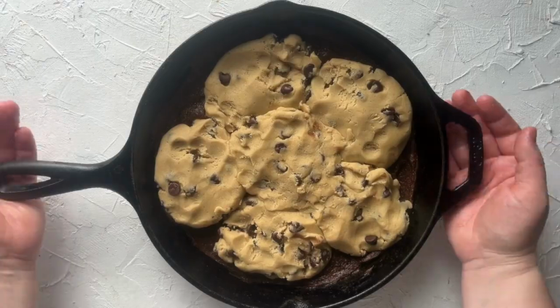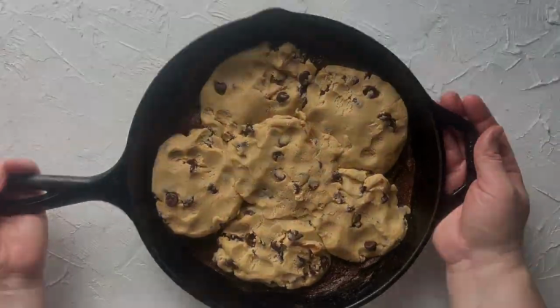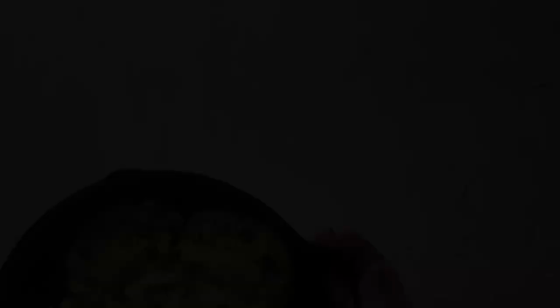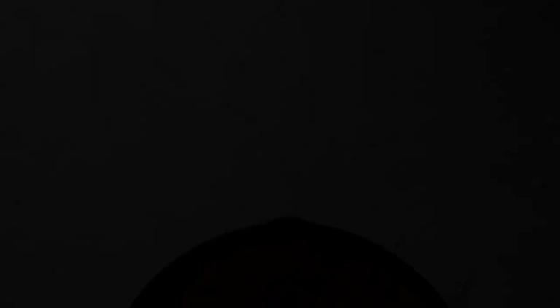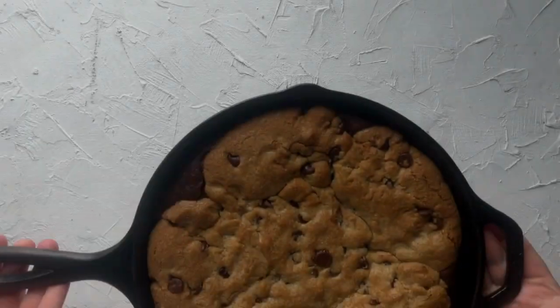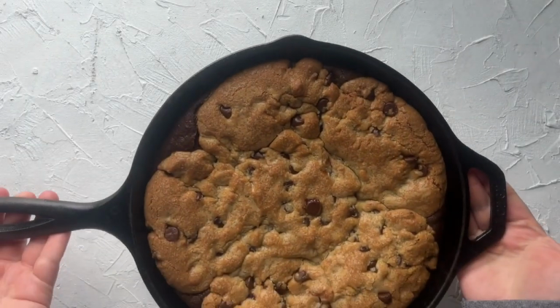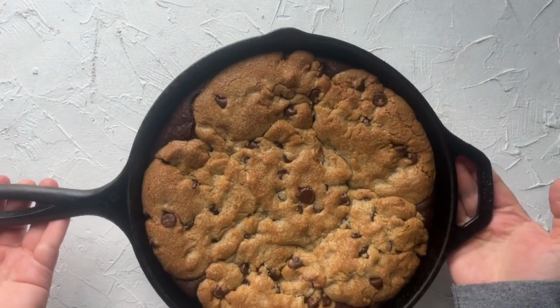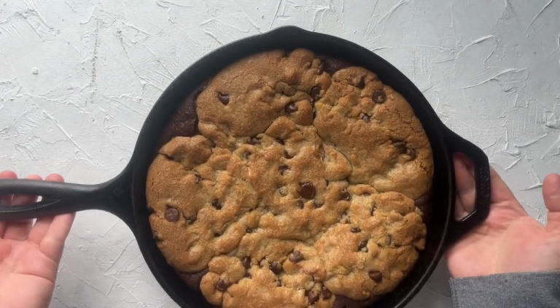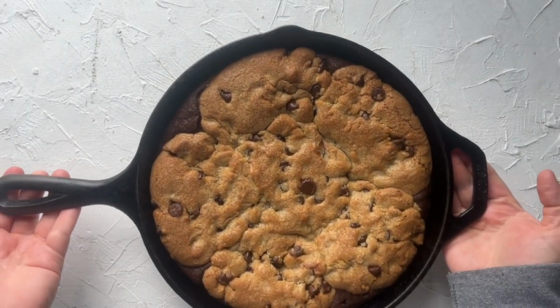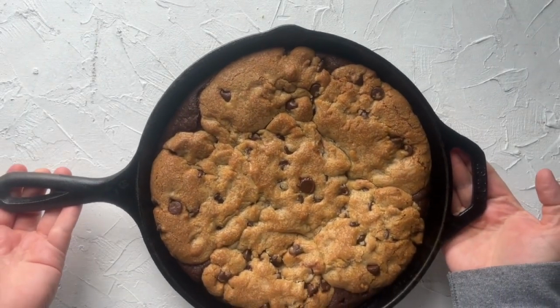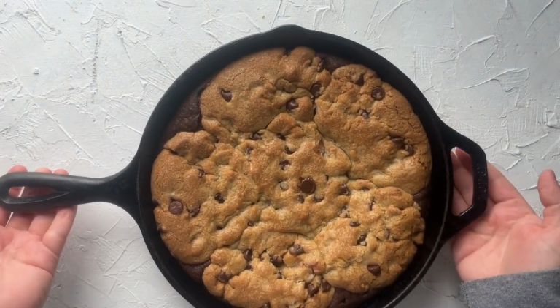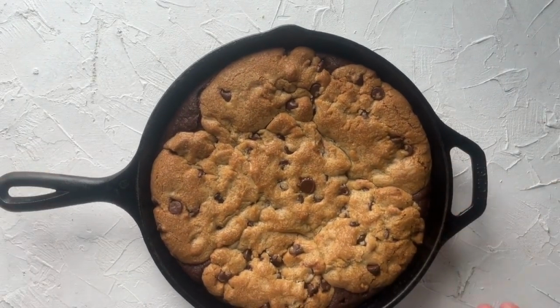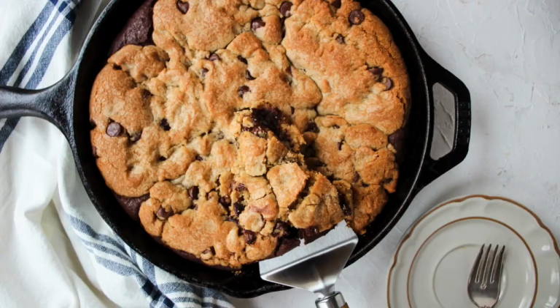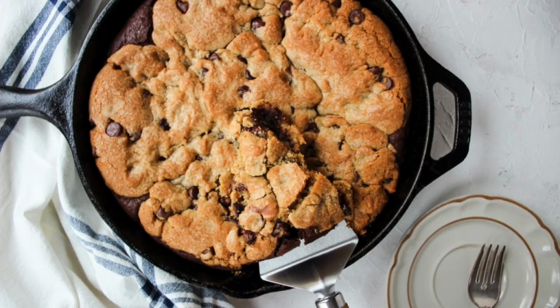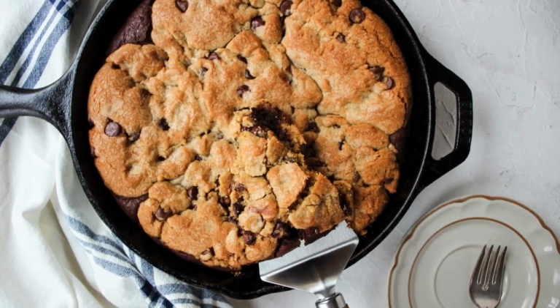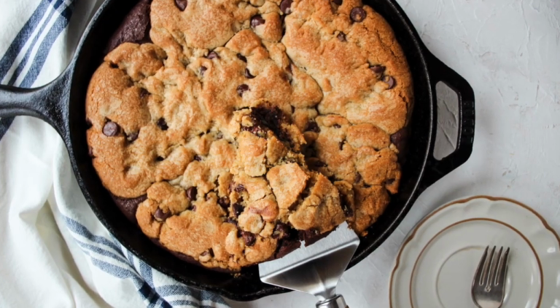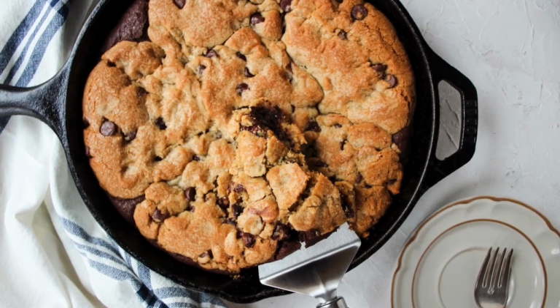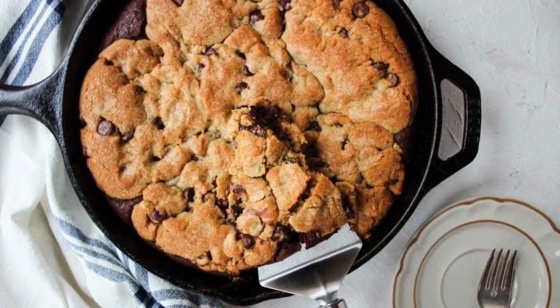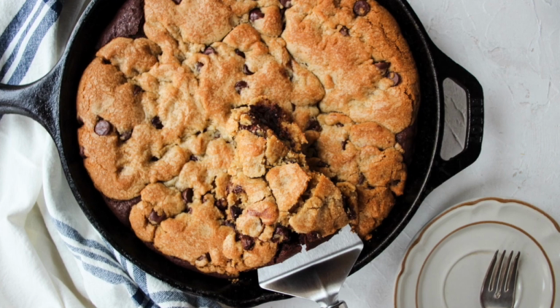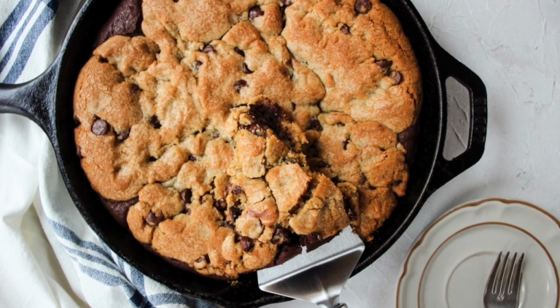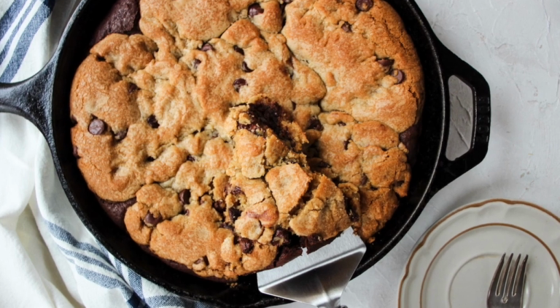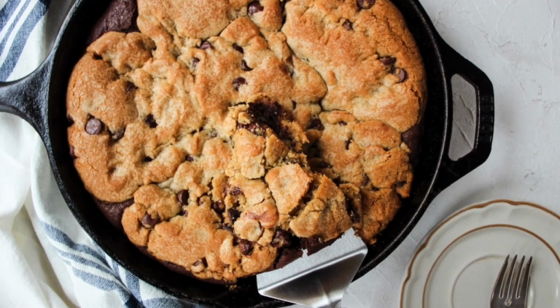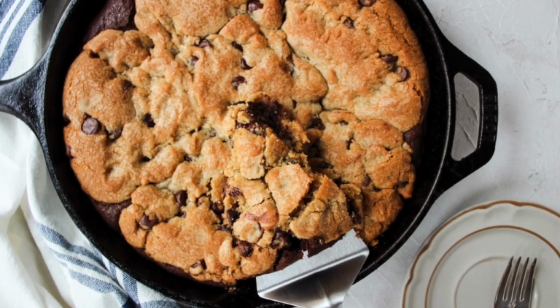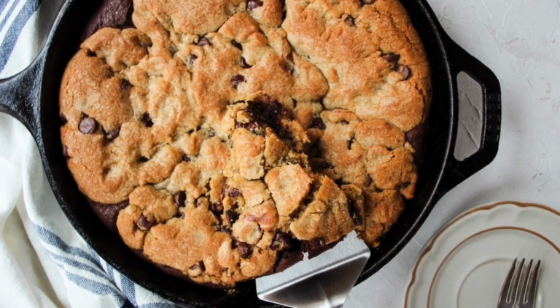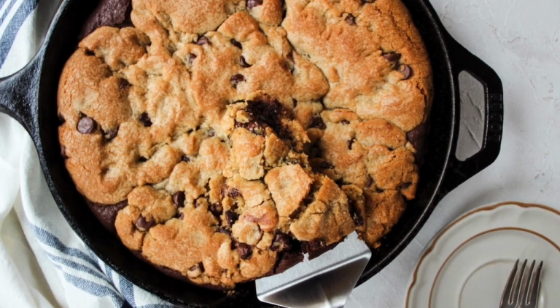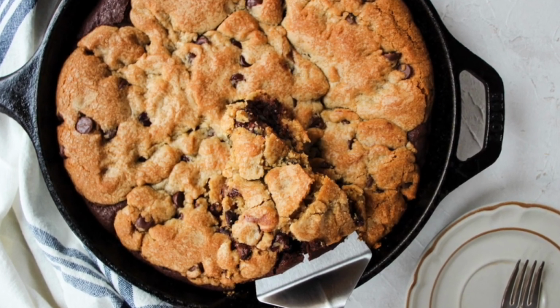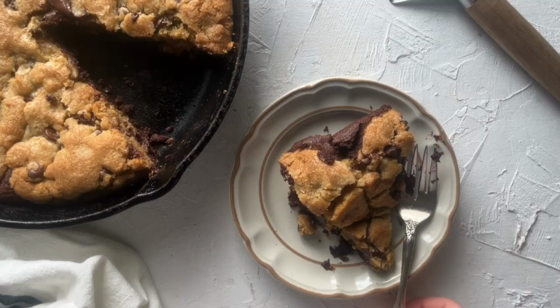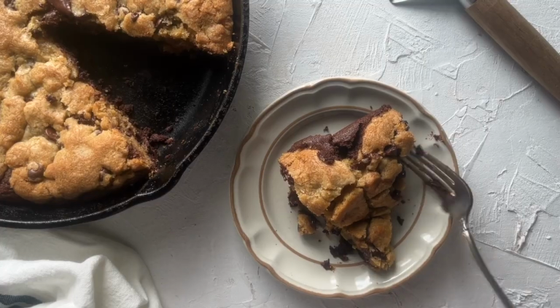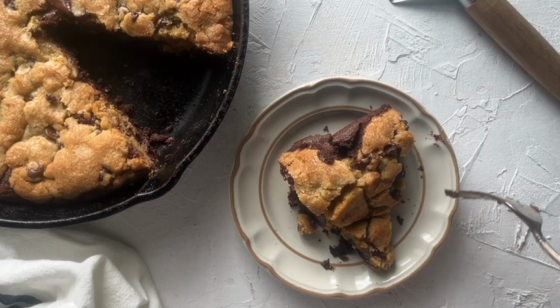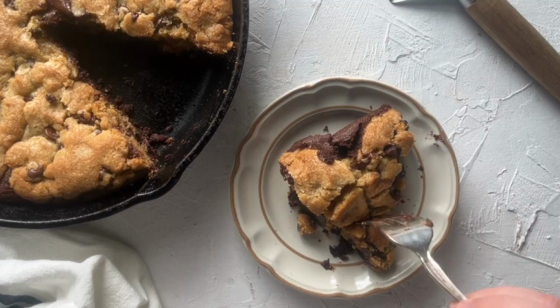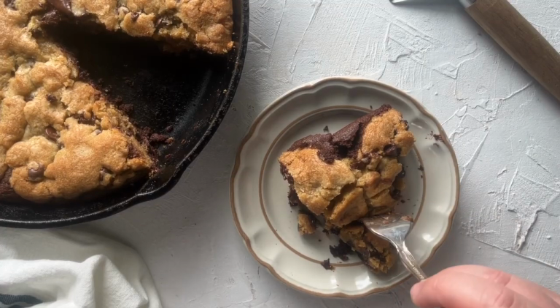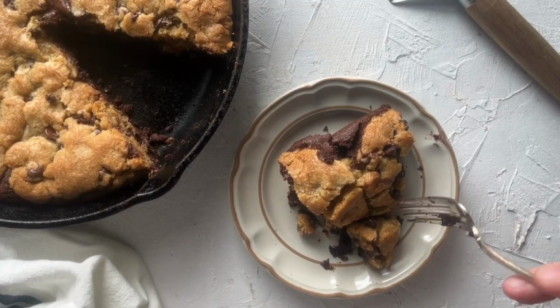Then bake in a preheated oven at 350 degrees Fahrenheit for 20 minutes, then cover it with tin foil and bake another 15 to 20 minutes until it is done.